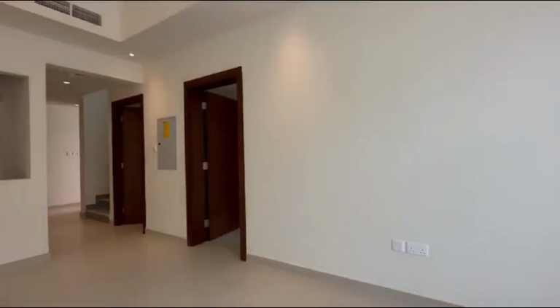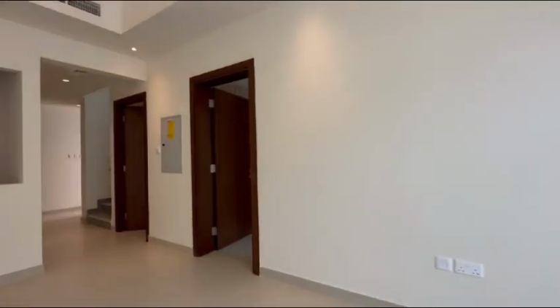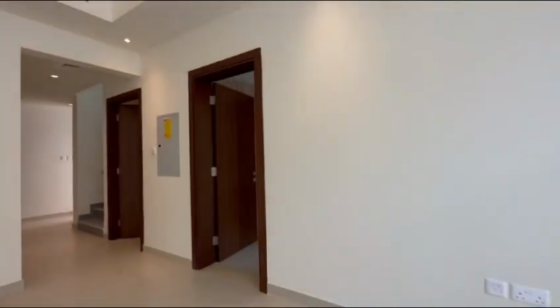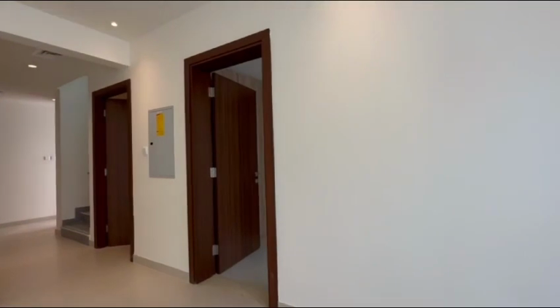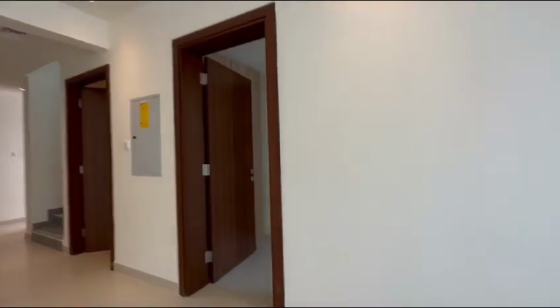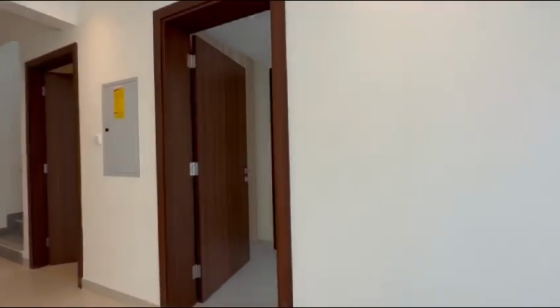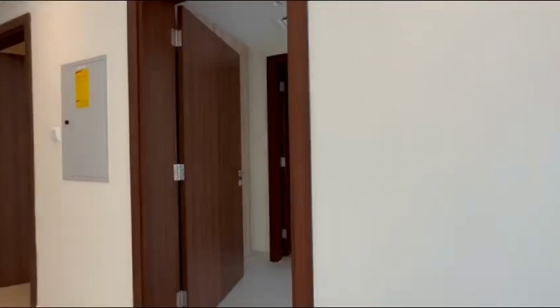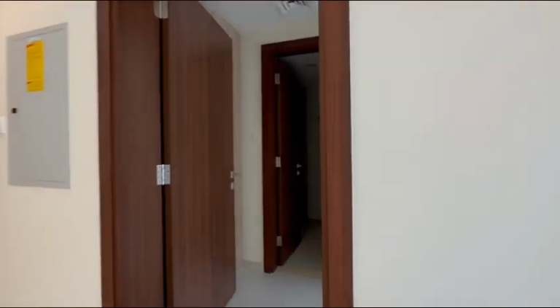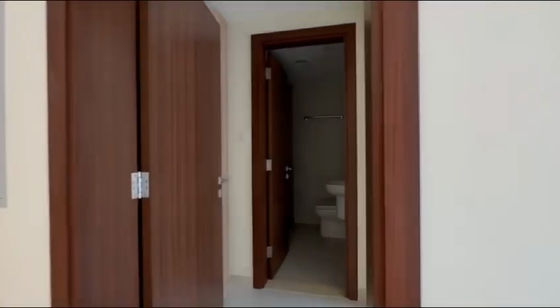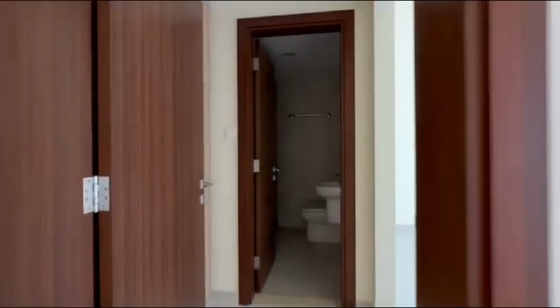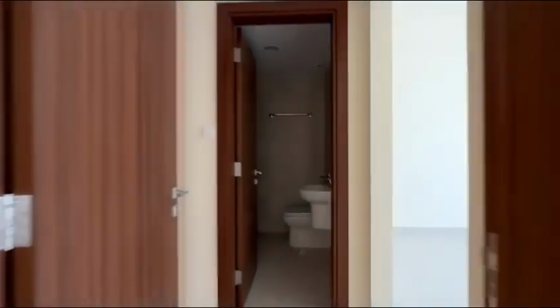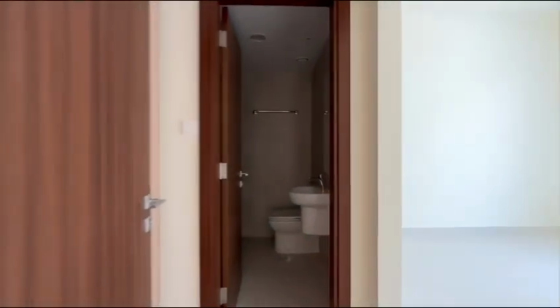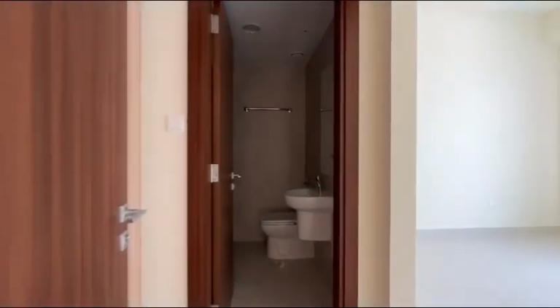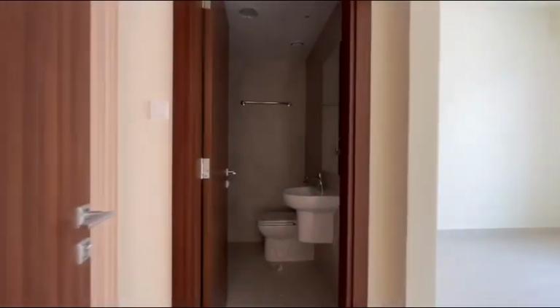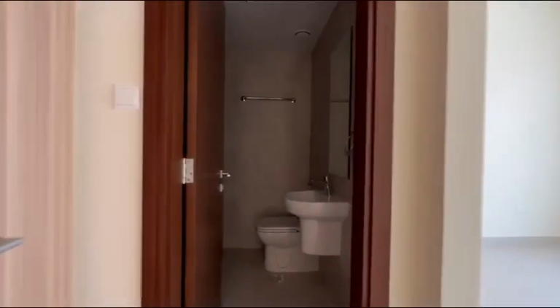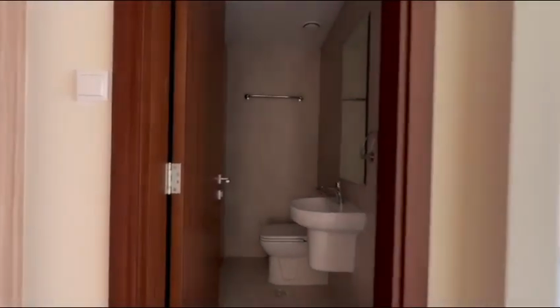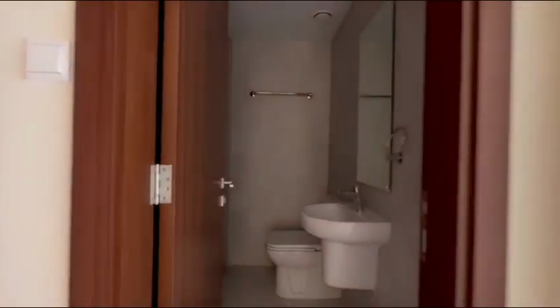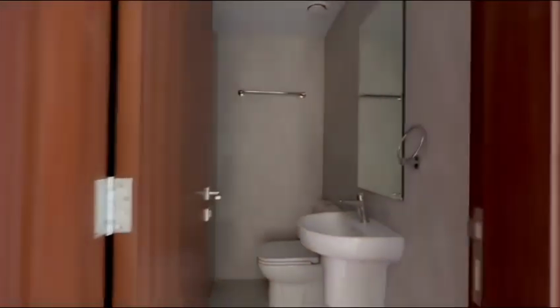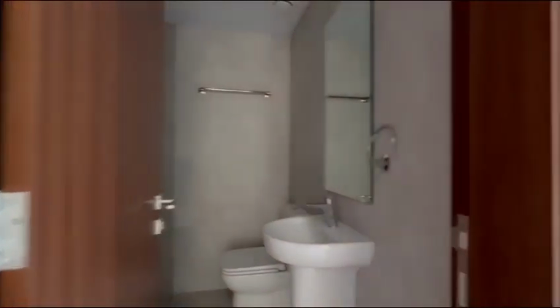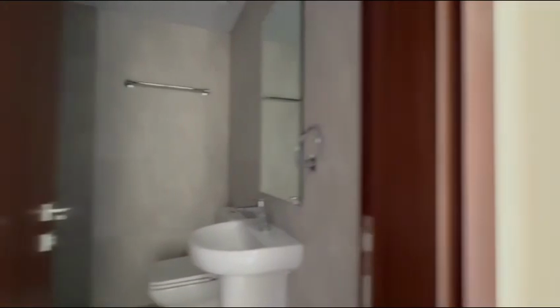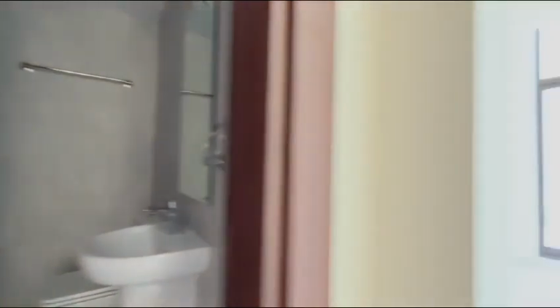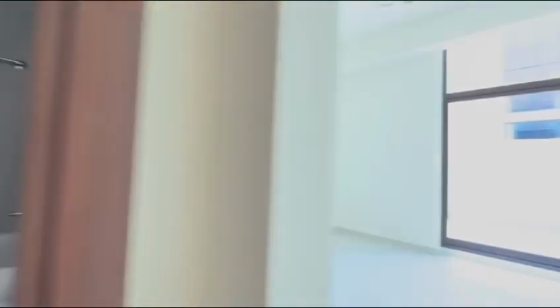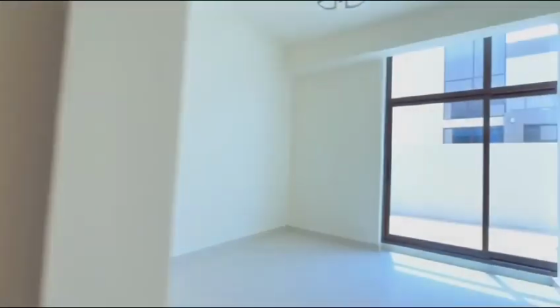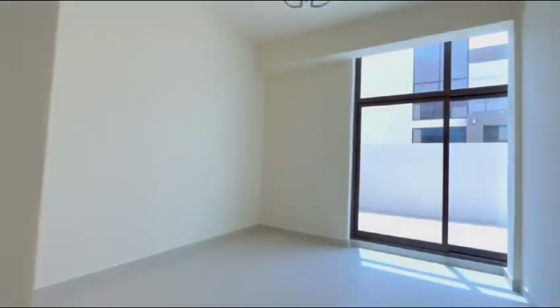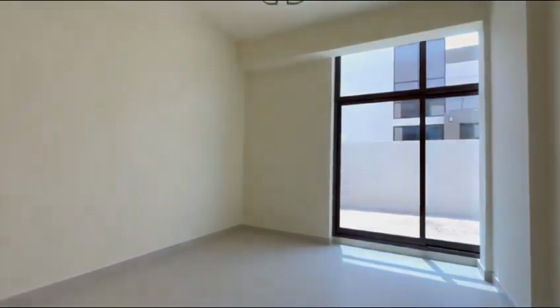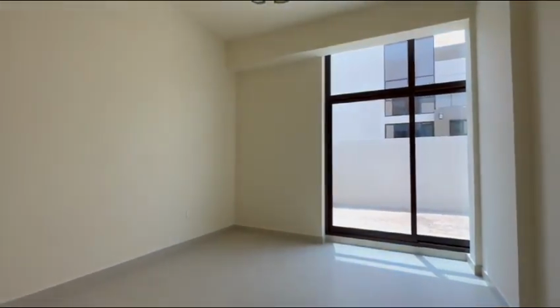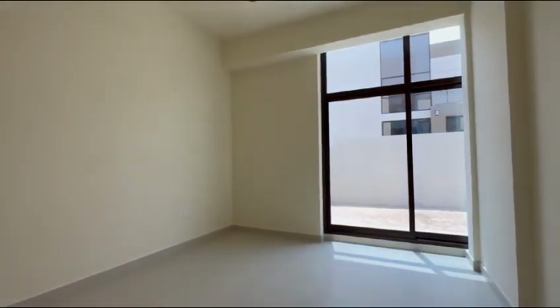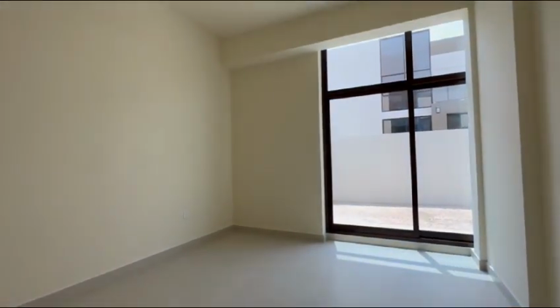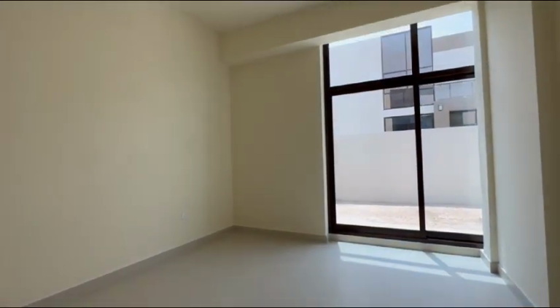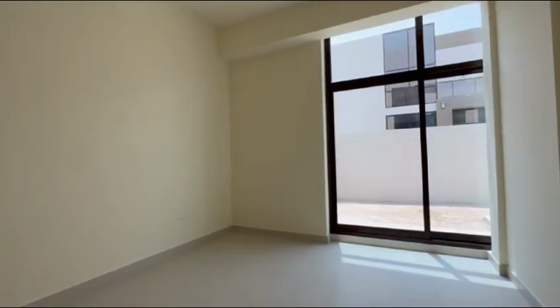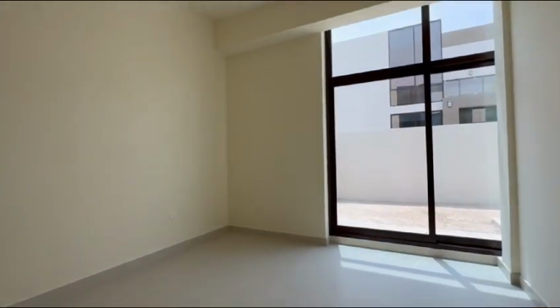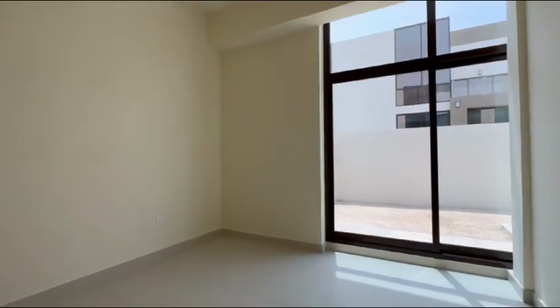Then your first bedroom, which is on the ground floor, en-suite. This has one set of built-in wardrobes, connected to your backyard as well.